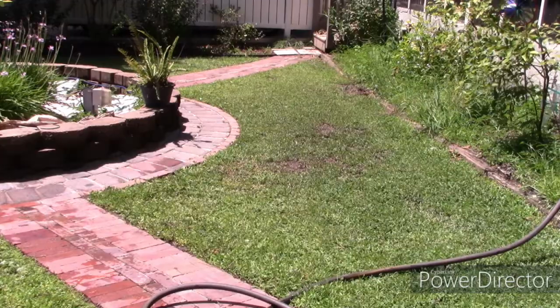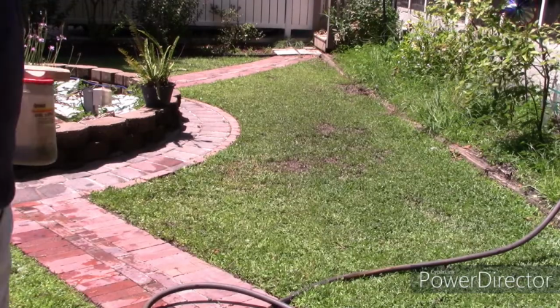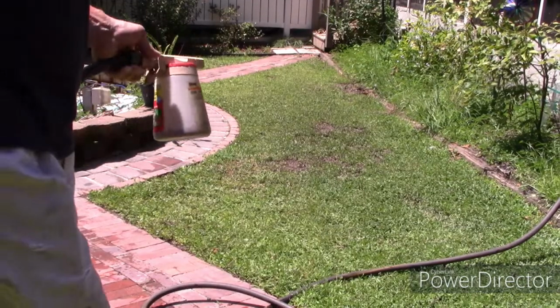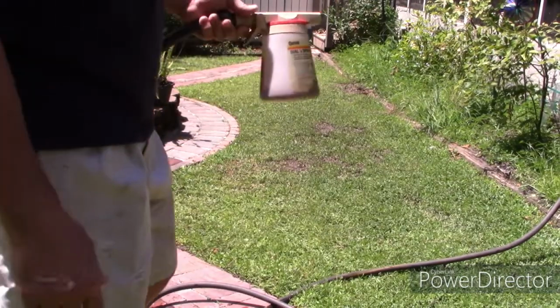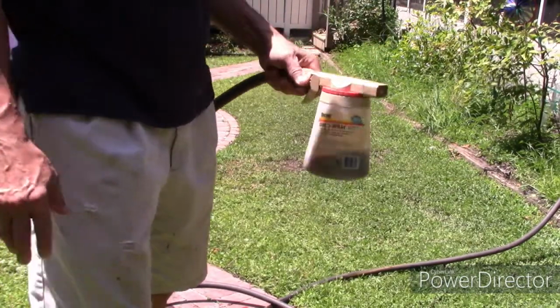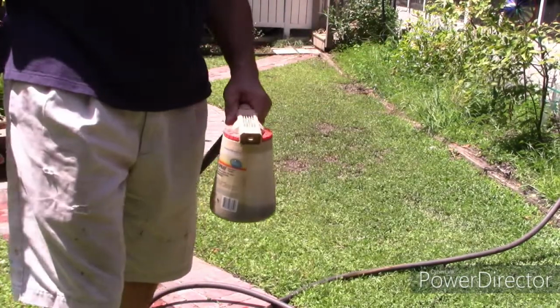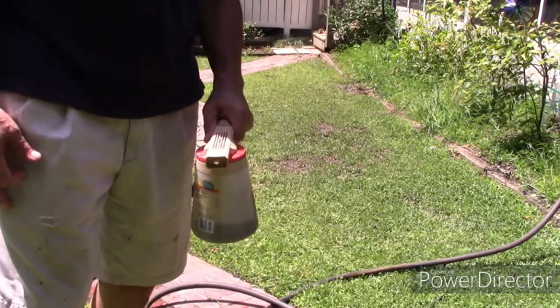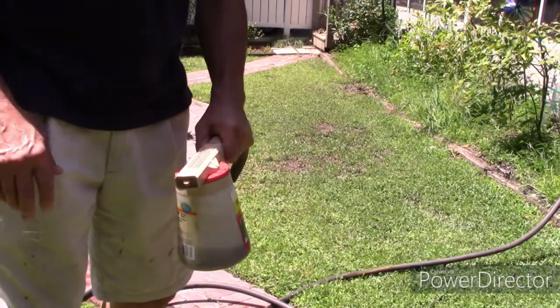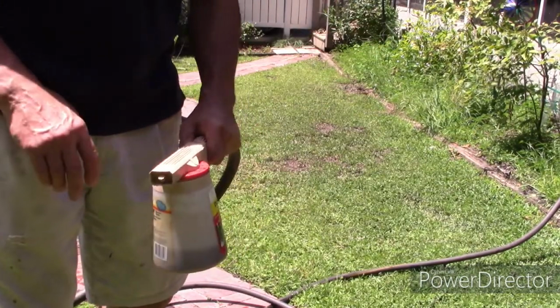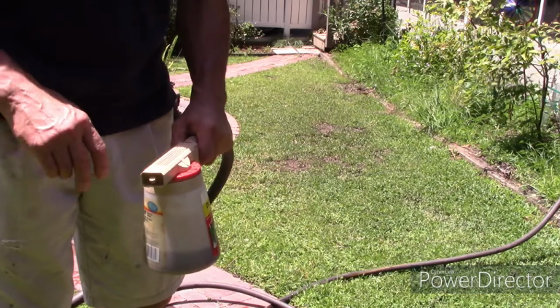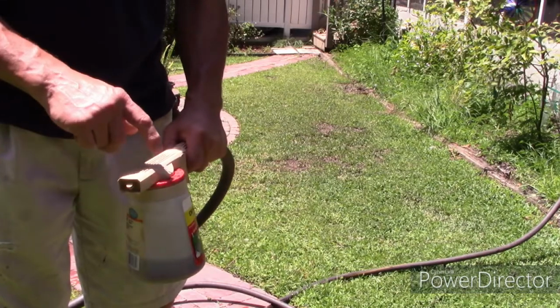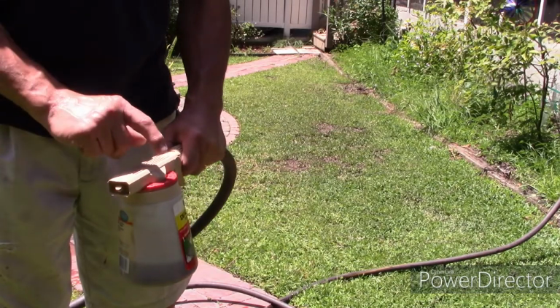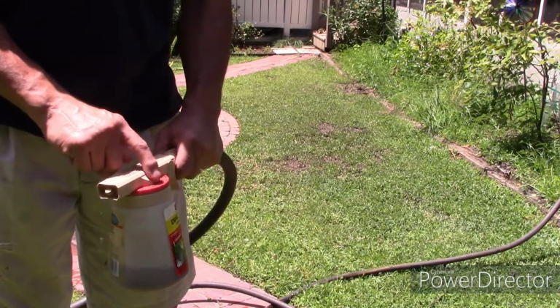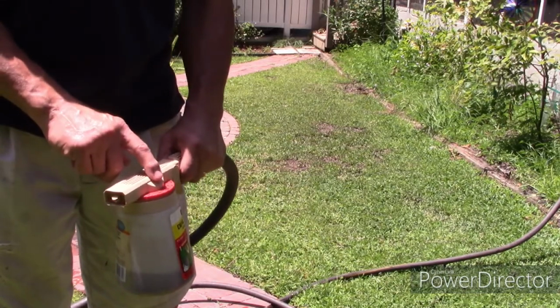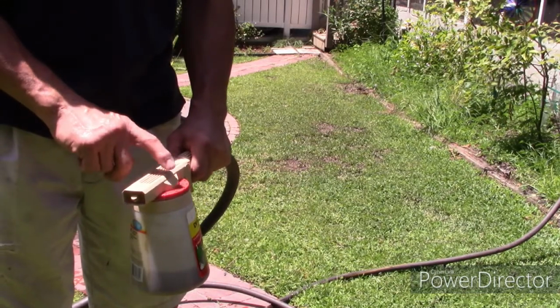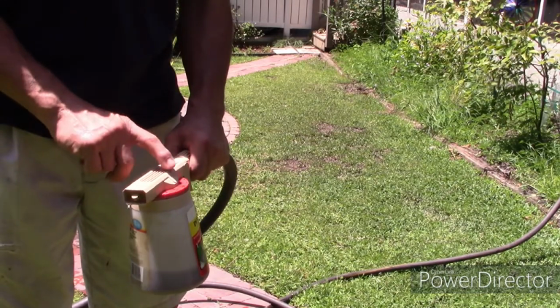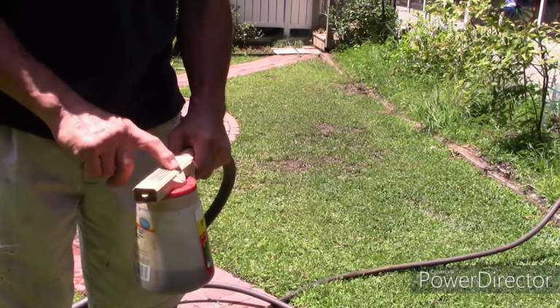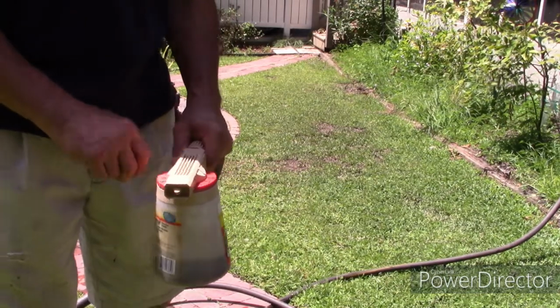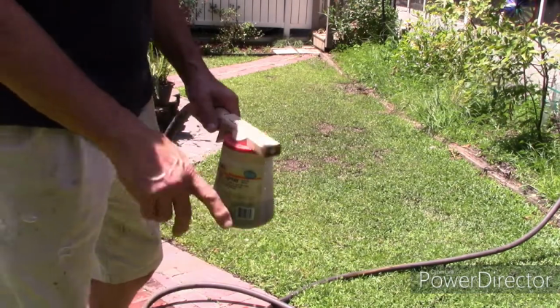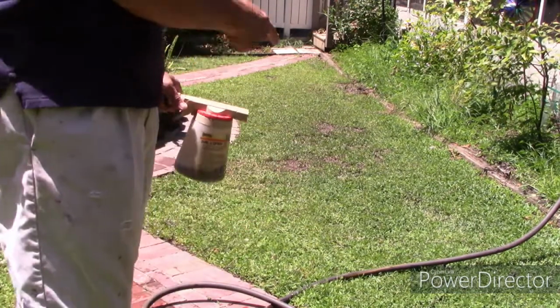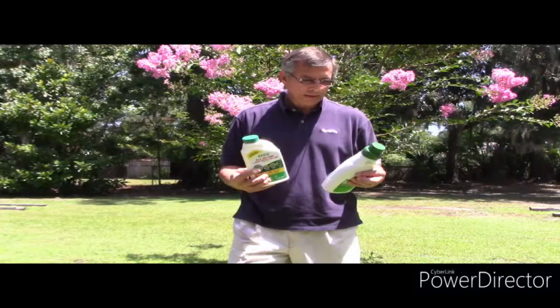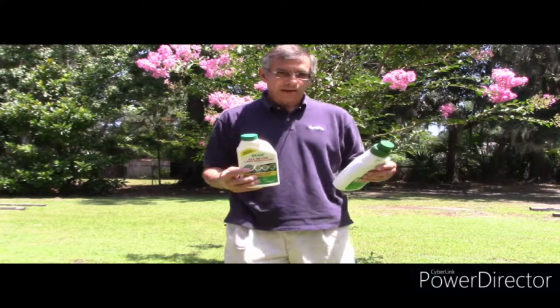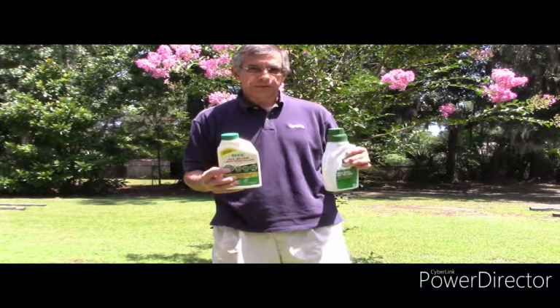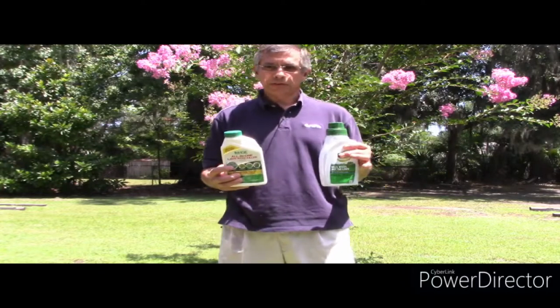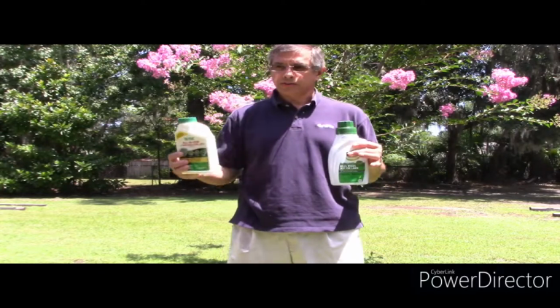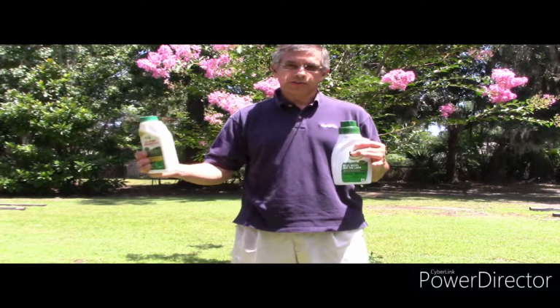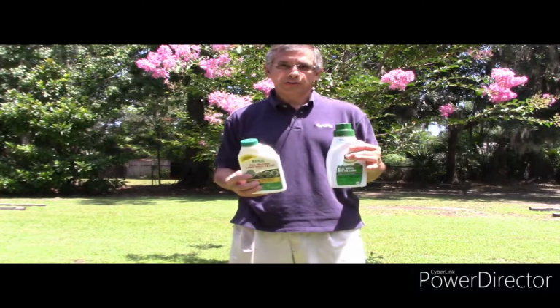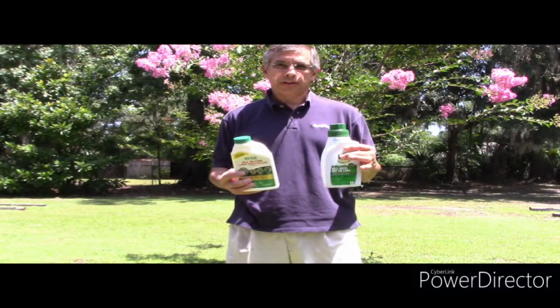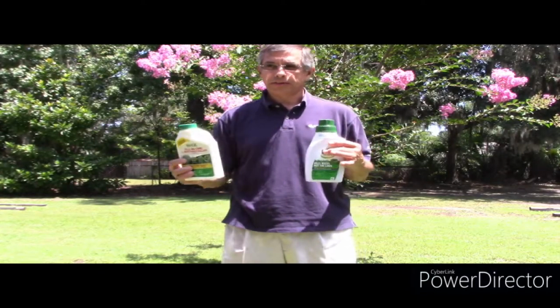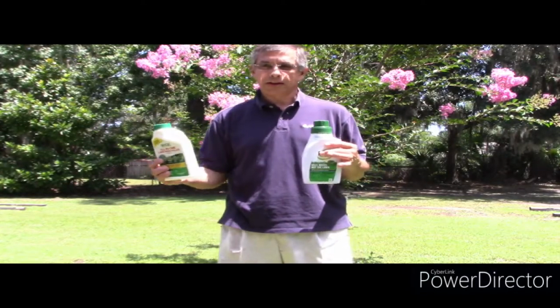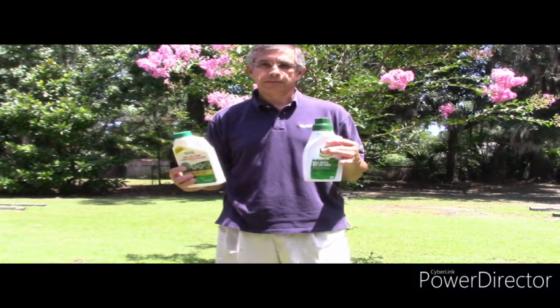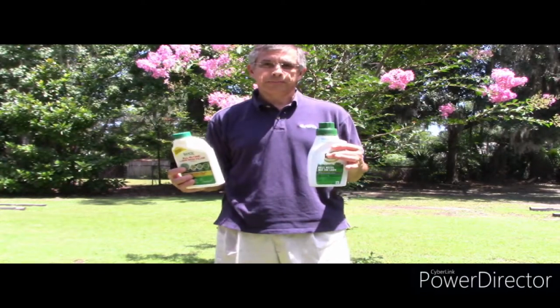Now I've cleaned out the spray bottle and put in the Roundup, set it for two and a half ounces — that's what they recommend. I'm going to do this section. I showed you the two sections of the lawn that I'm going to test it on and see what happens.